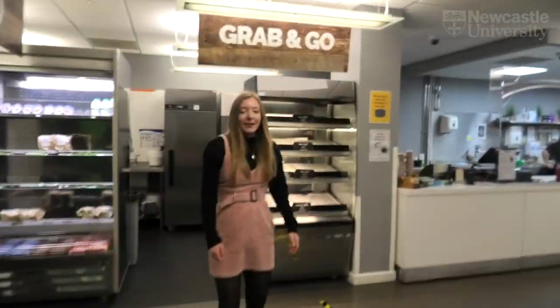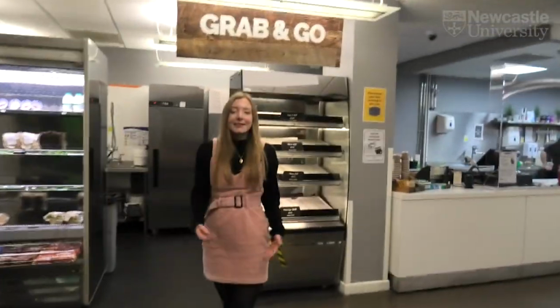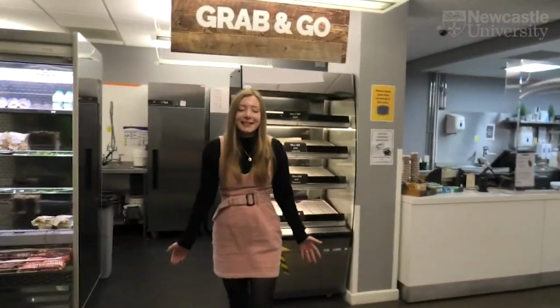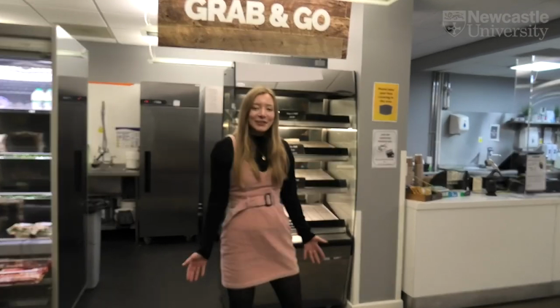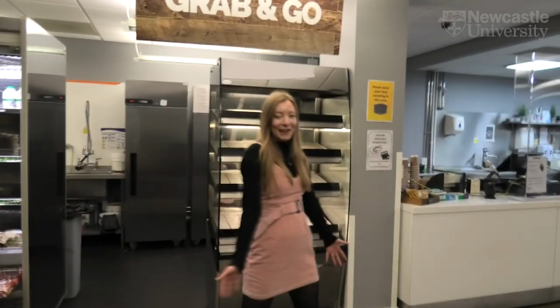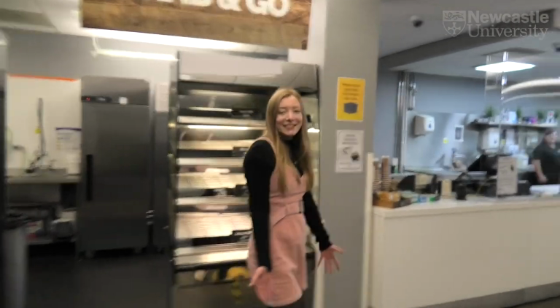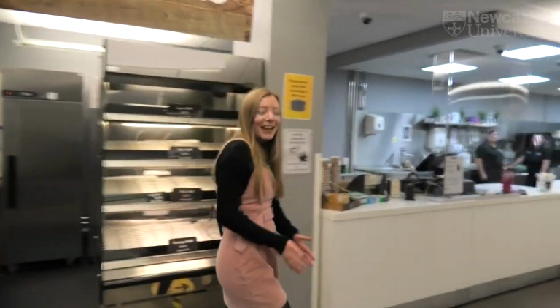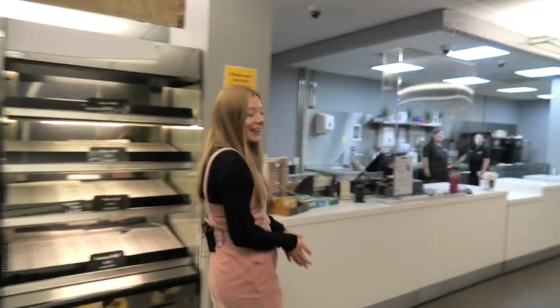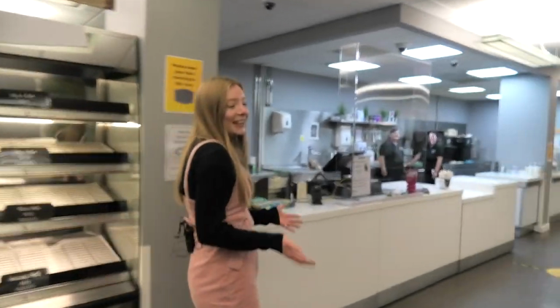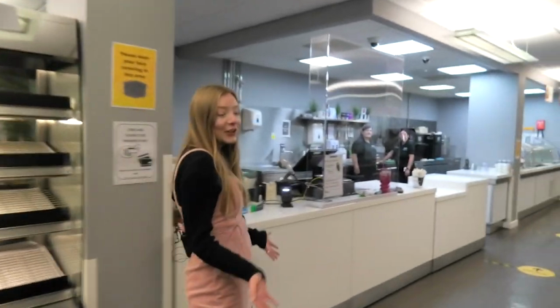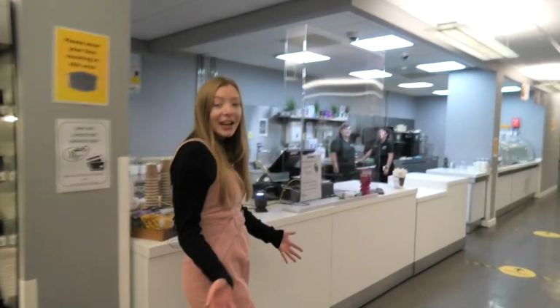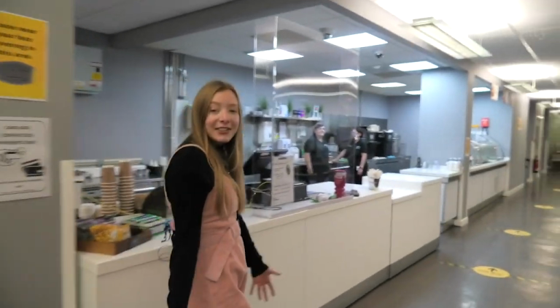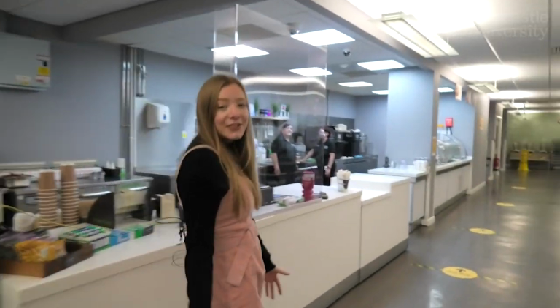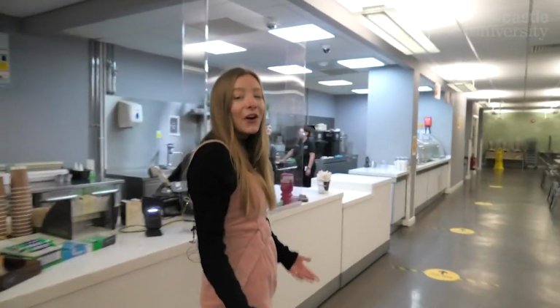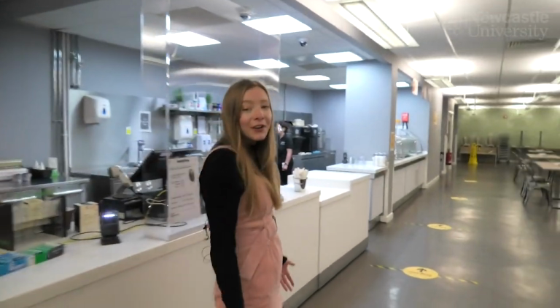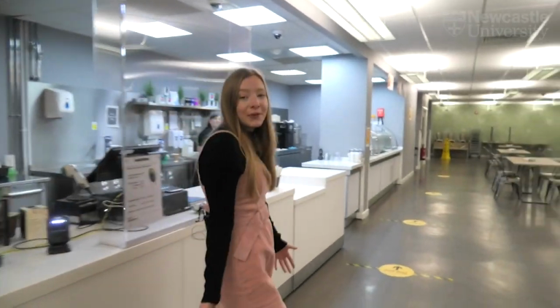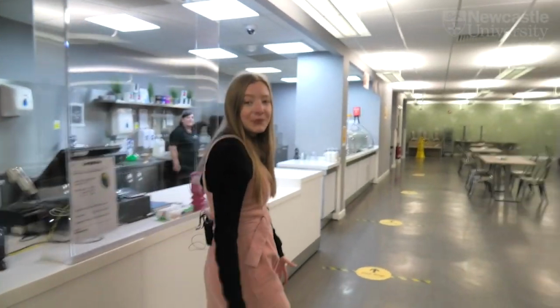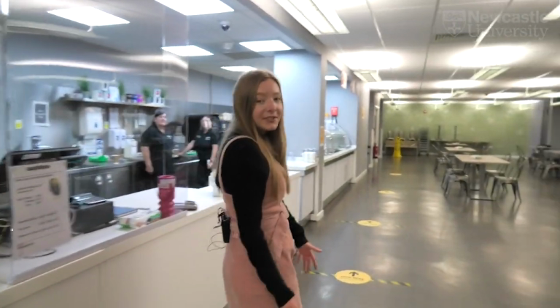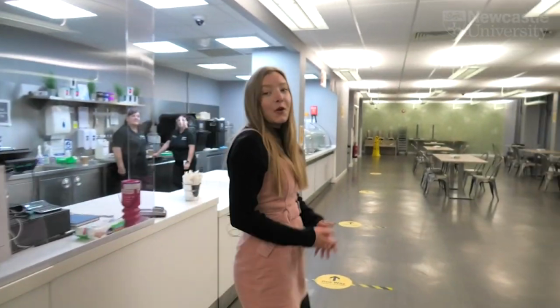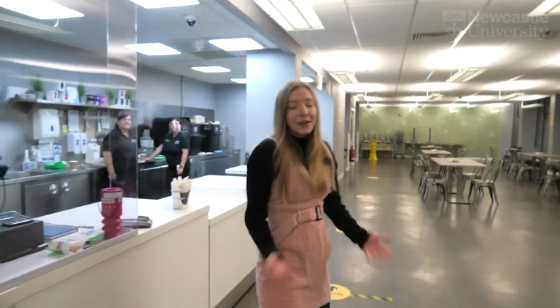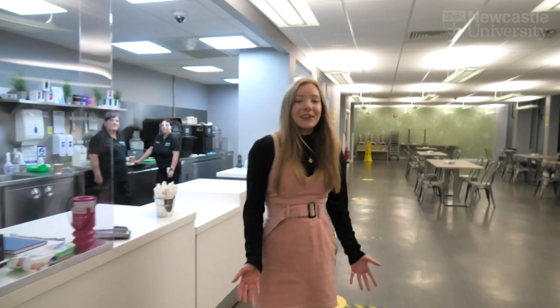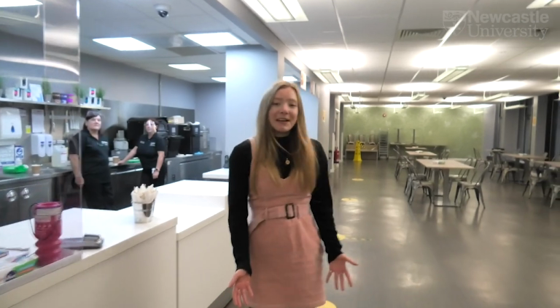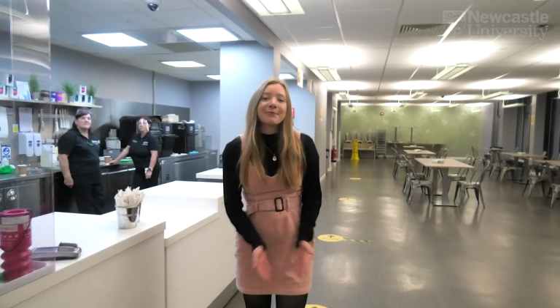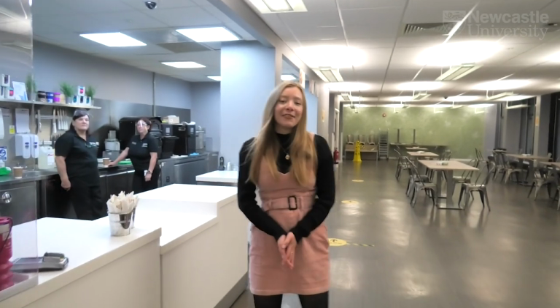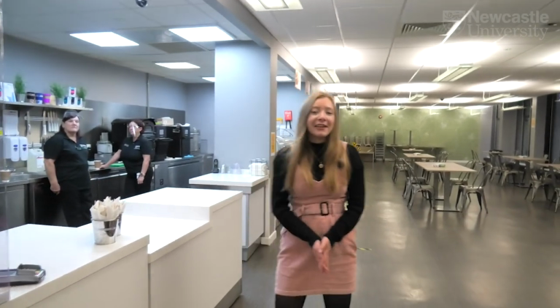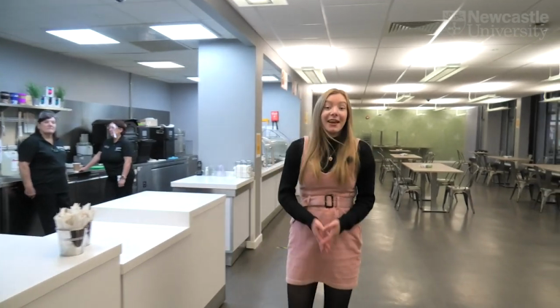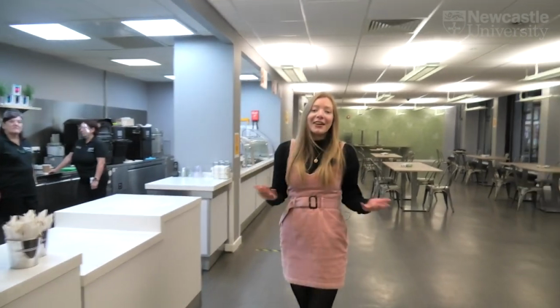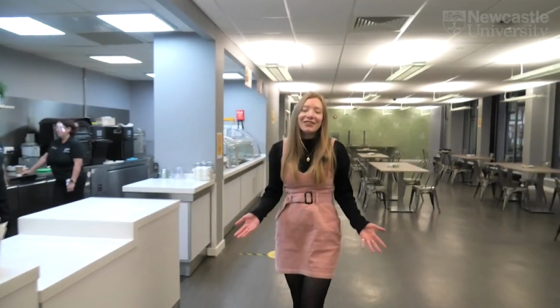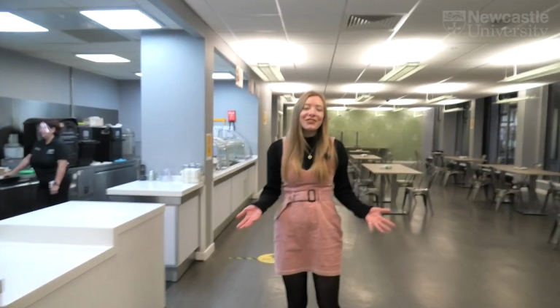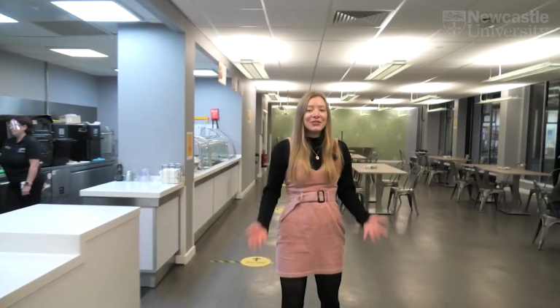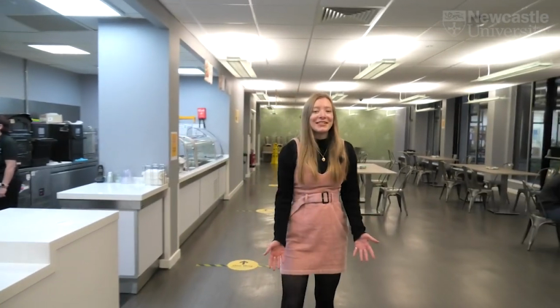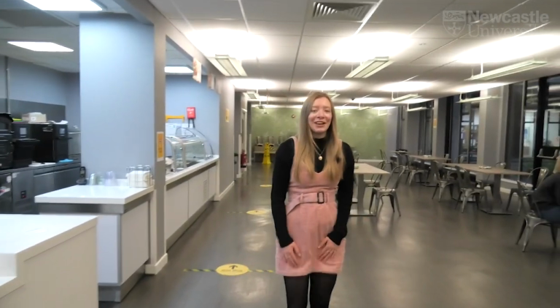This is Dental Bites. In here you can get a selection of hot and cold food. It's a great place to meet your friends and they even offer student discount.